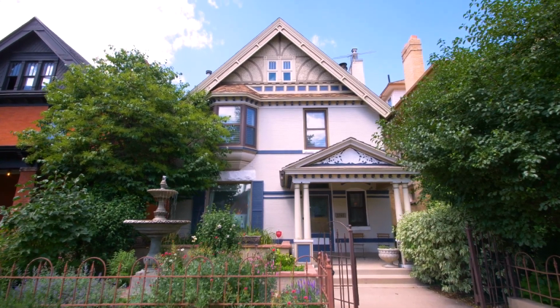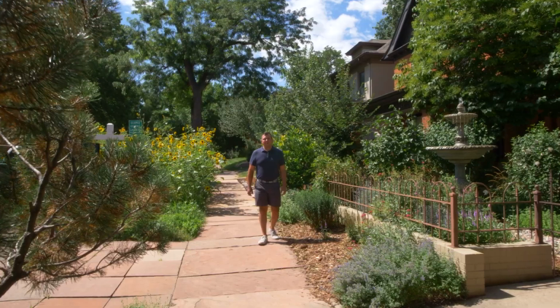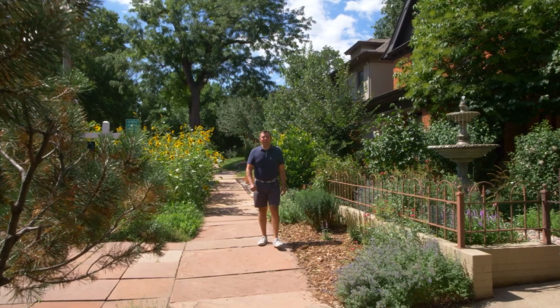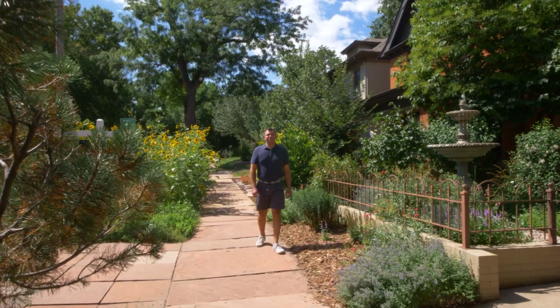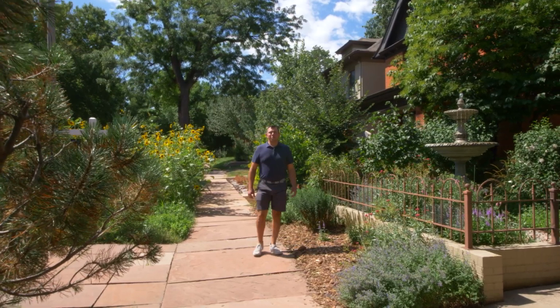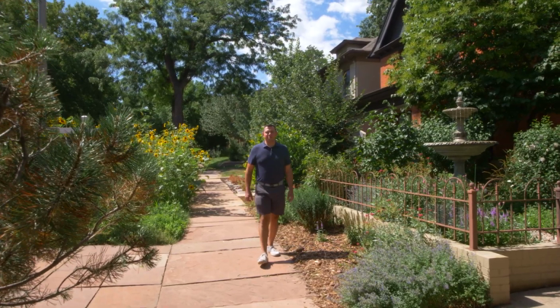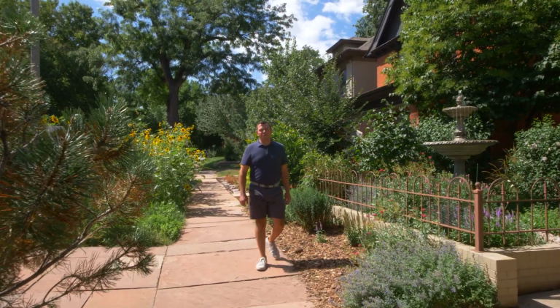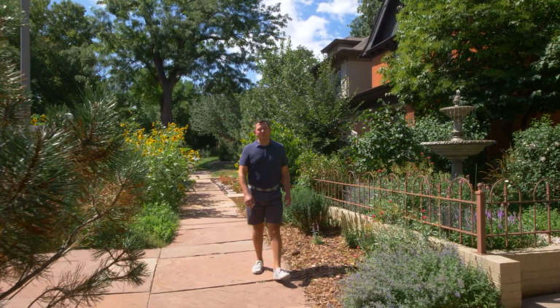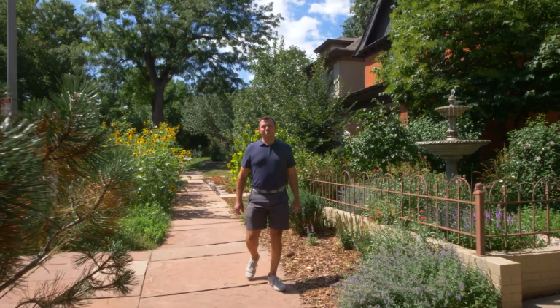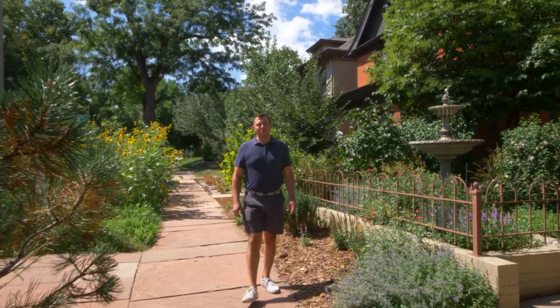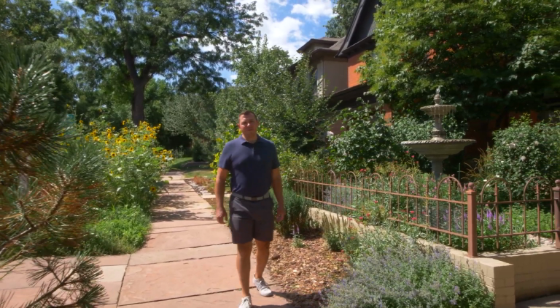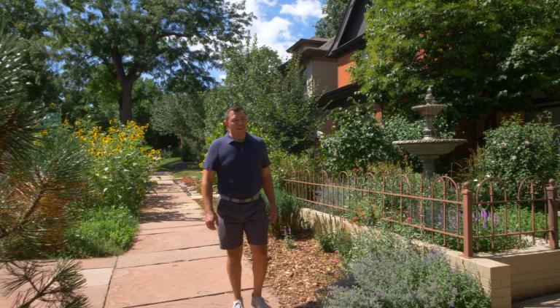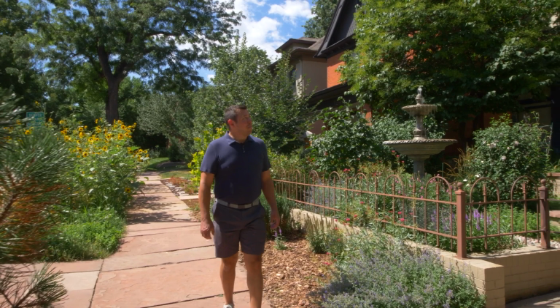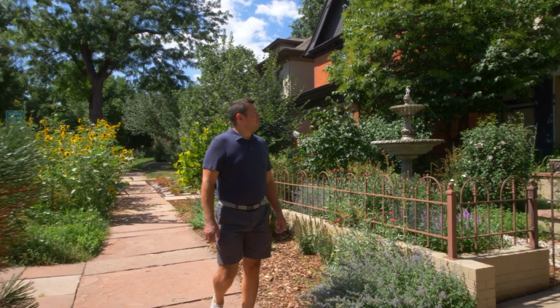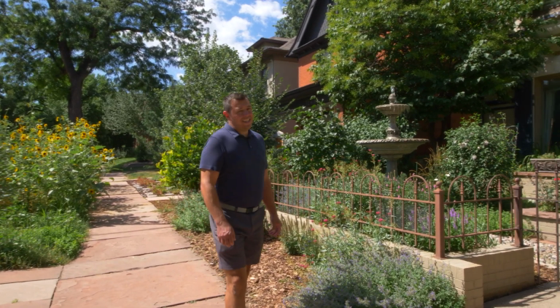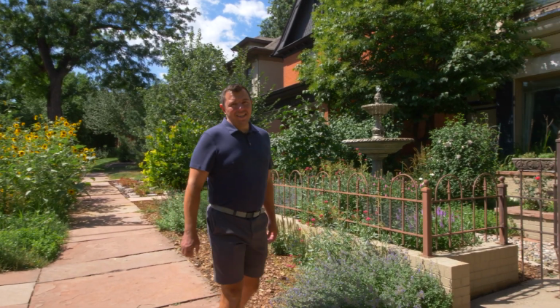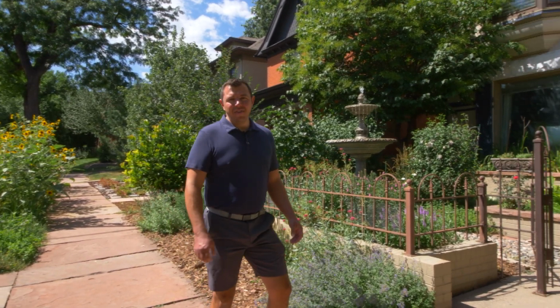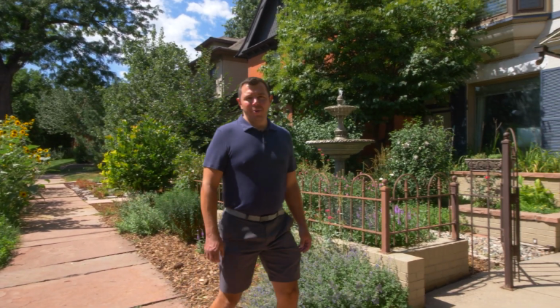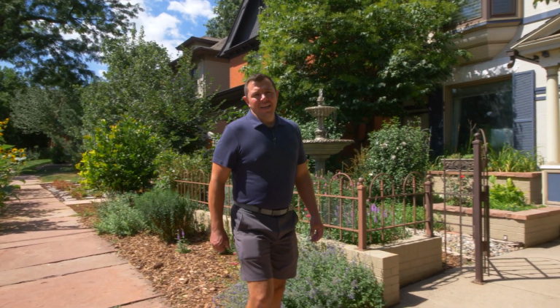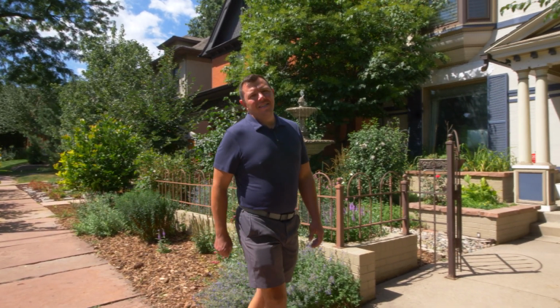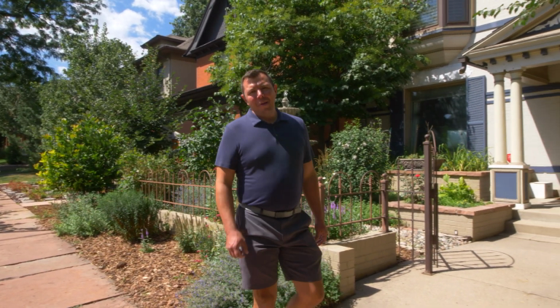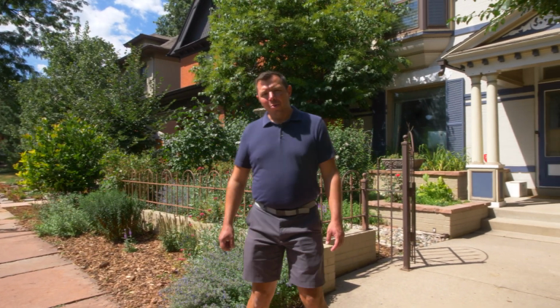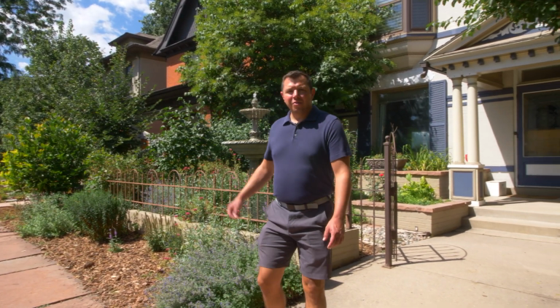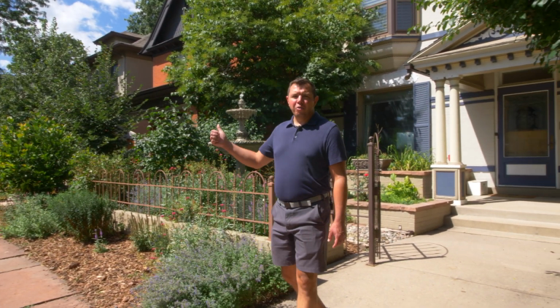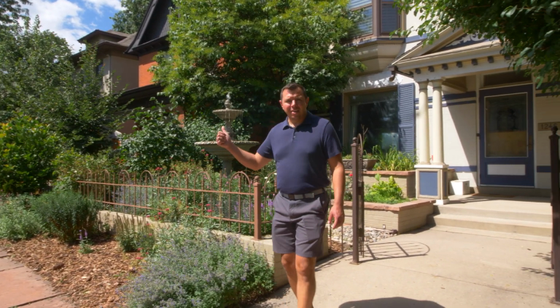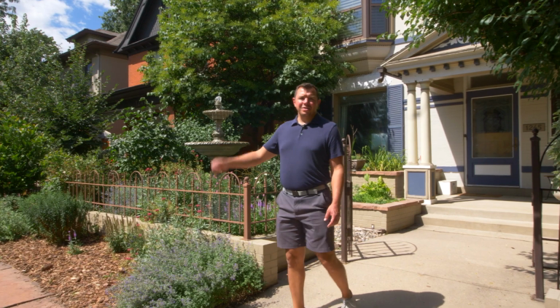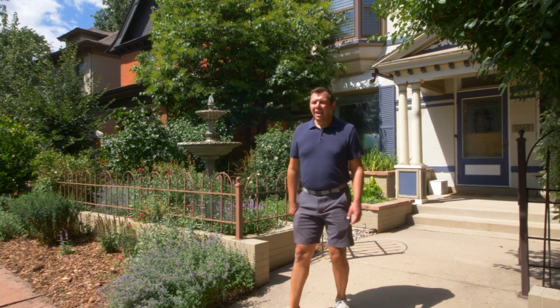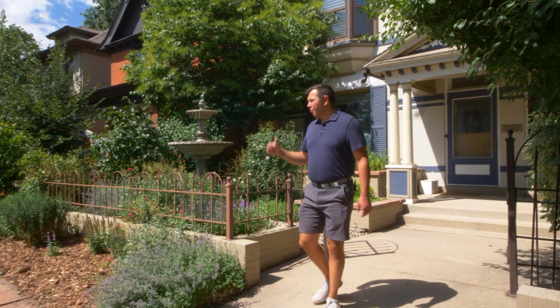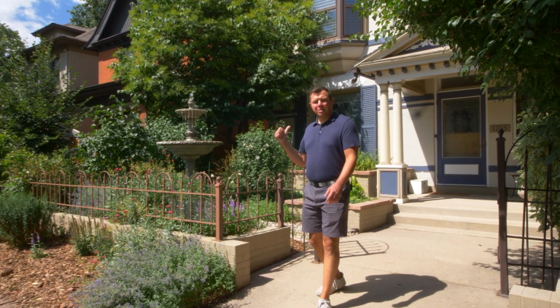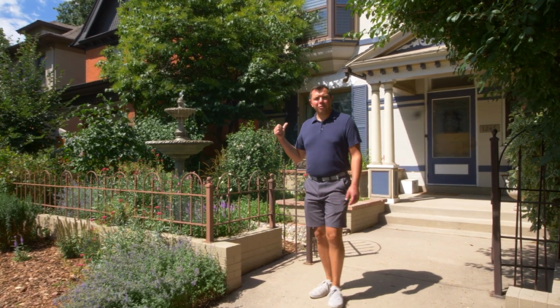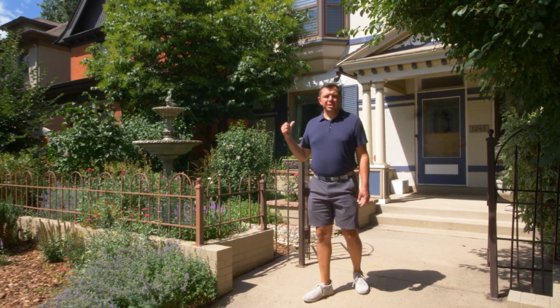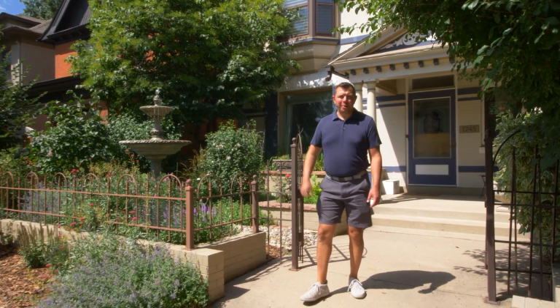Hey everyone, Nate Biggs here. Welcome to 1245 North York Street. This beautiful 1896 Victorian sits a block north of the Denver Botanic Gardens and a few blocks away from Cheeseman Park.